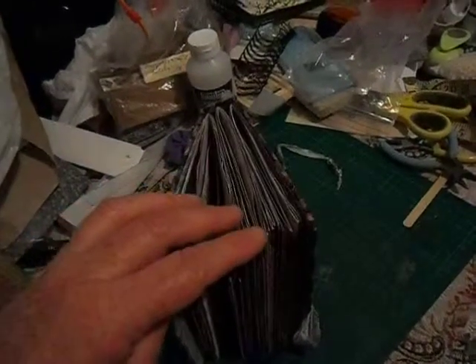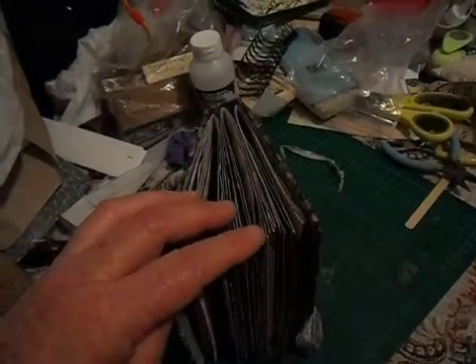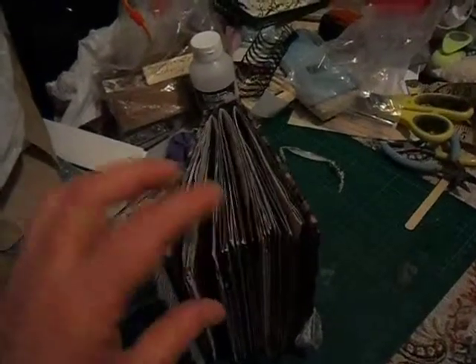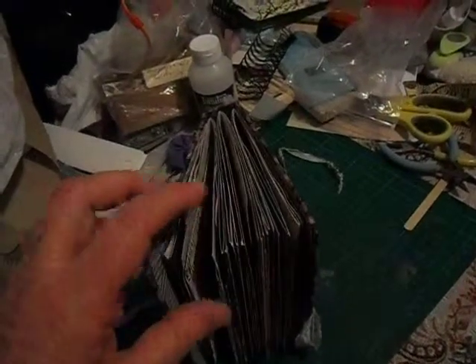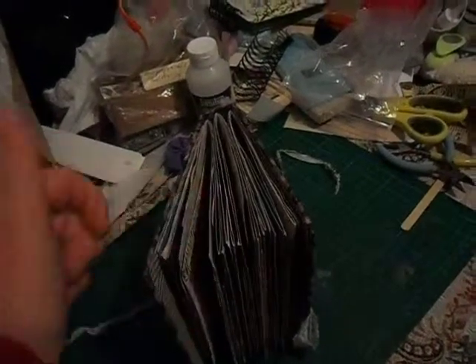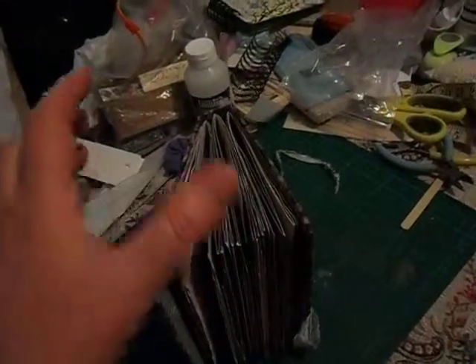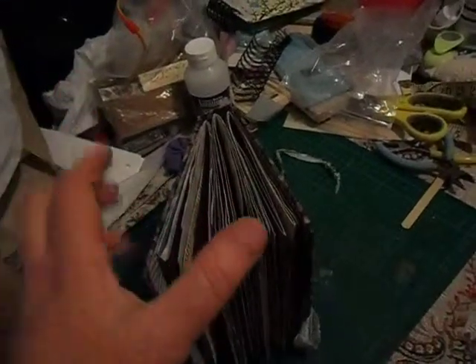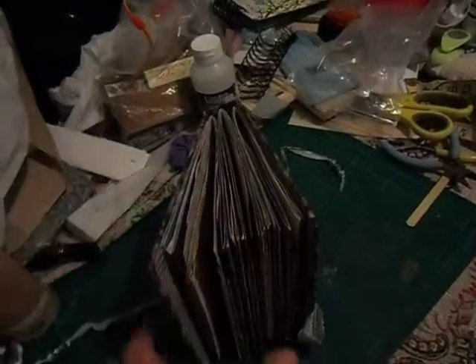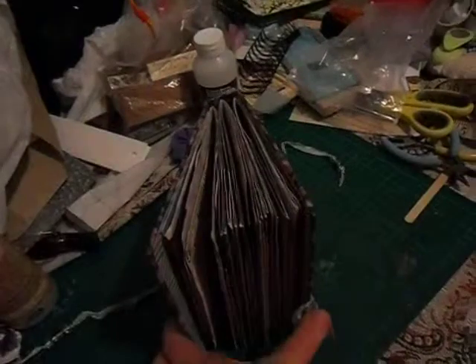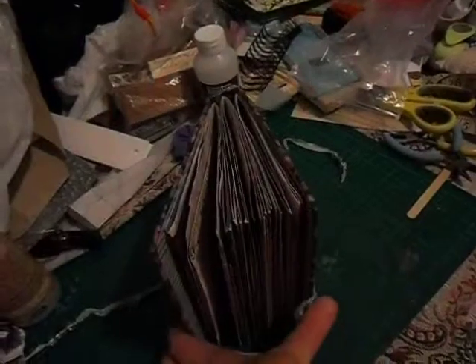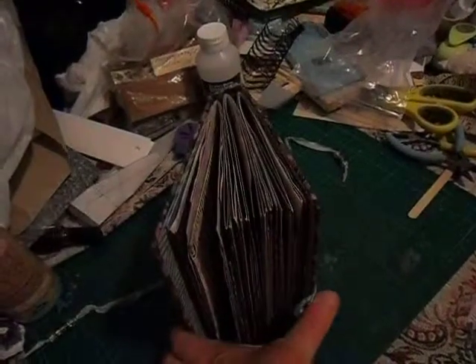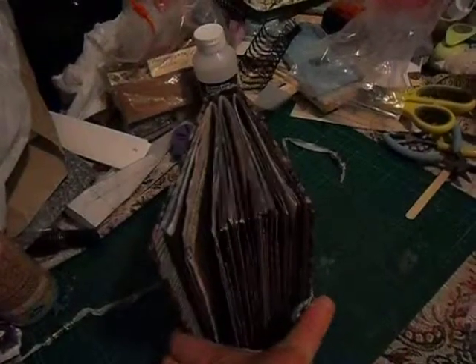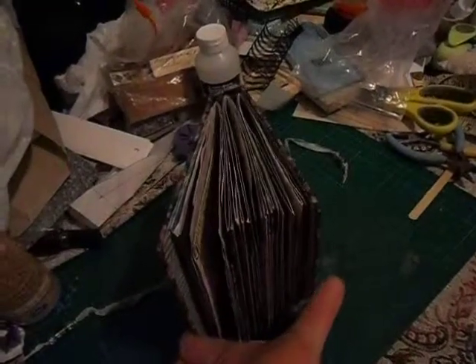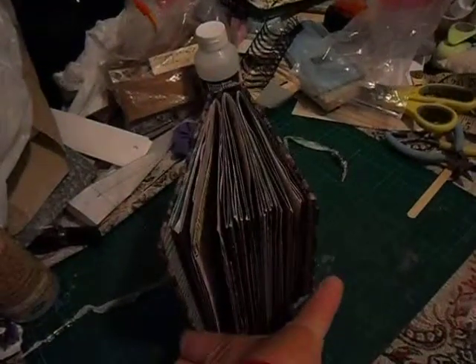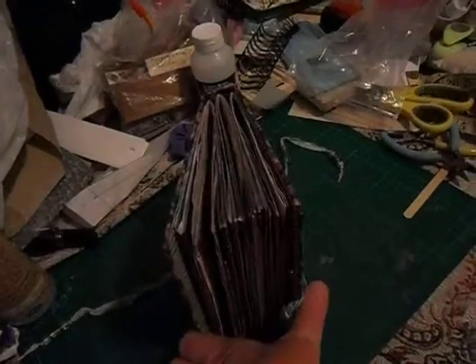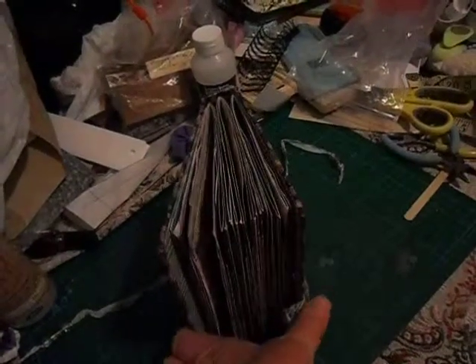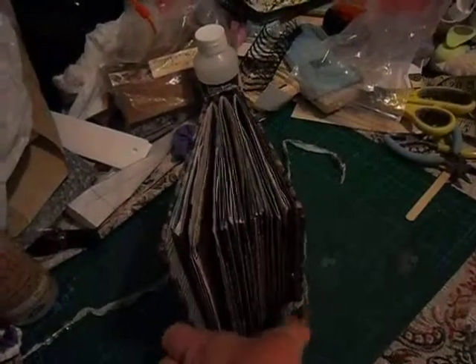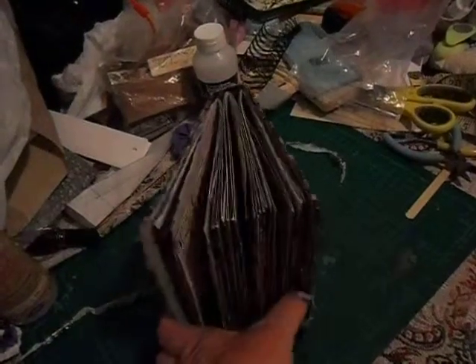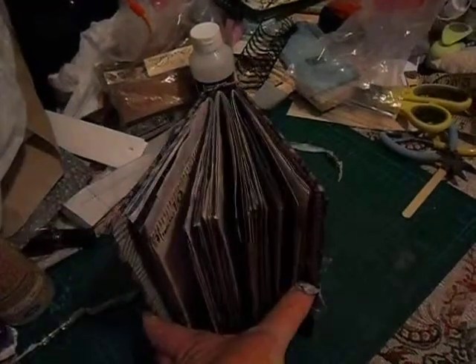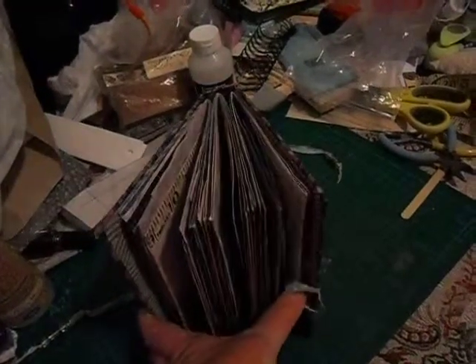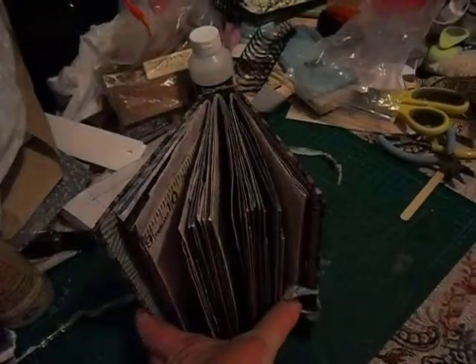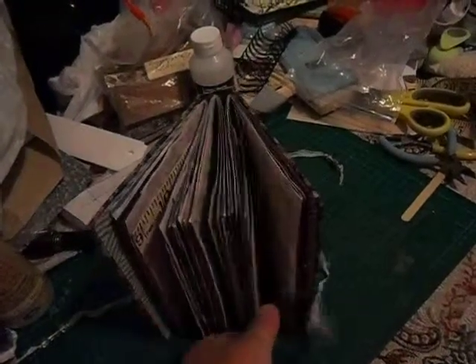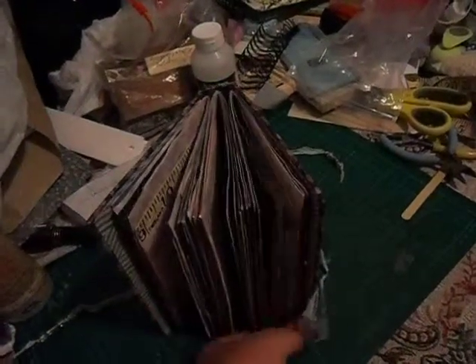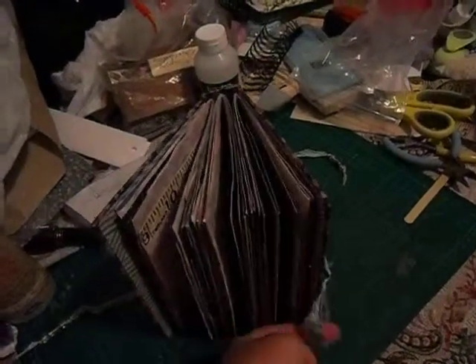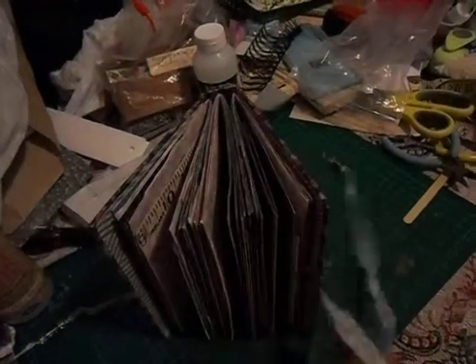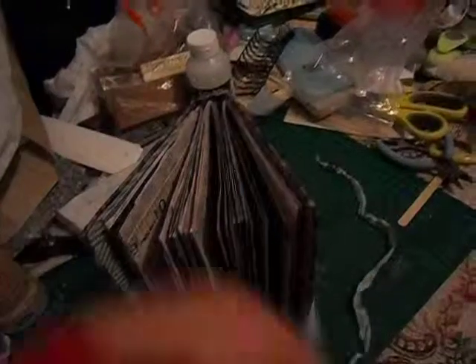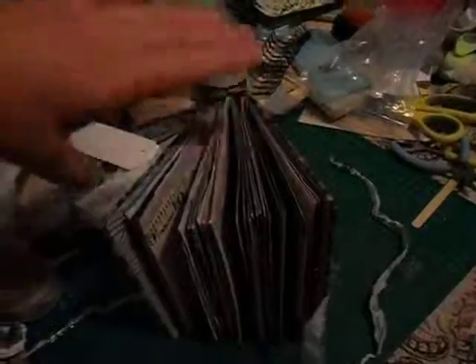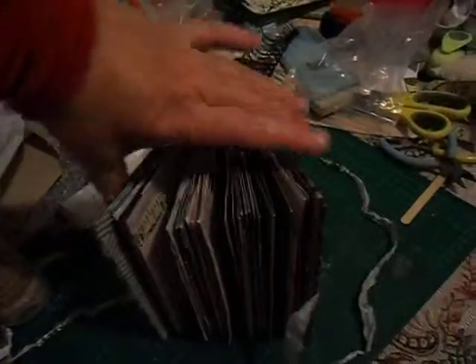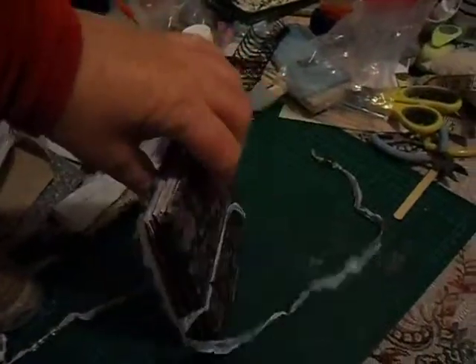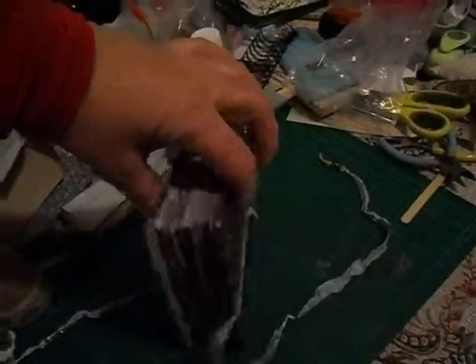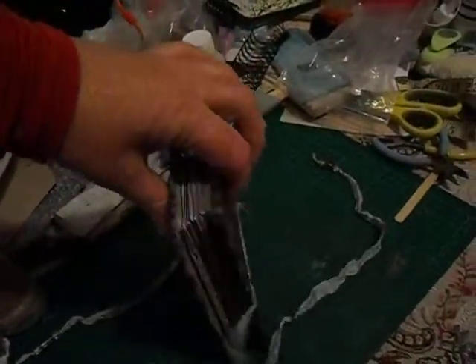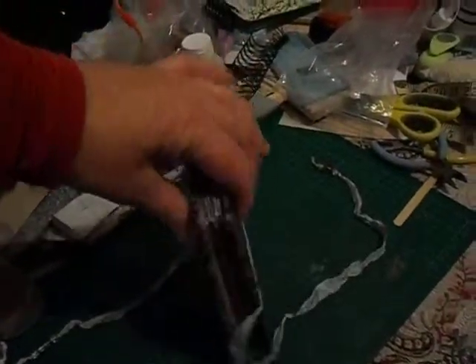I have done some that have been quite fat before — people put their photos and things in and then they don't close. So yeah, these are a wee bit thinner.